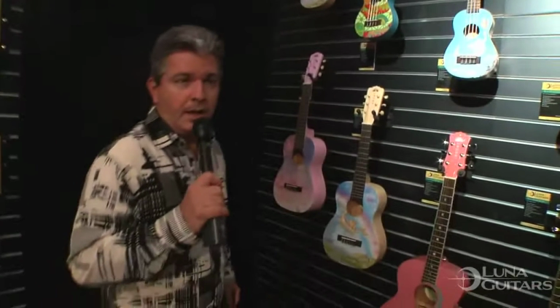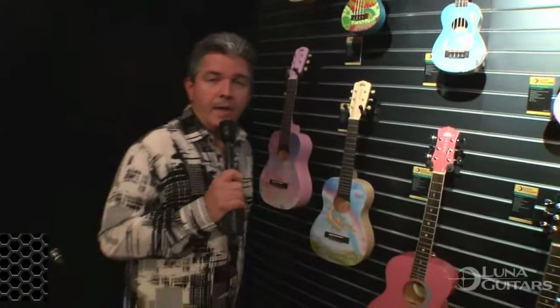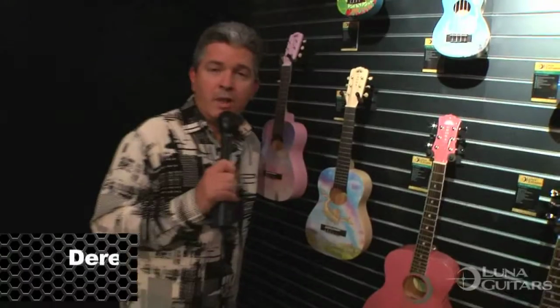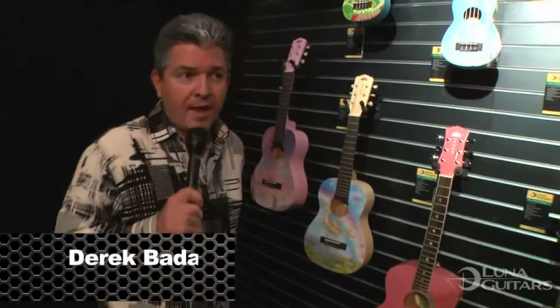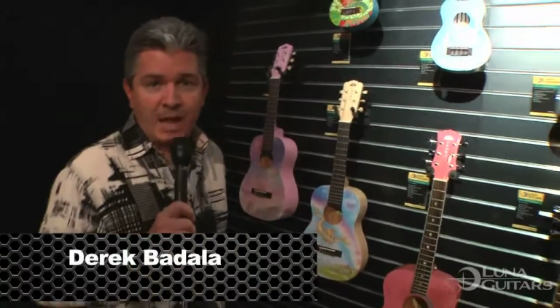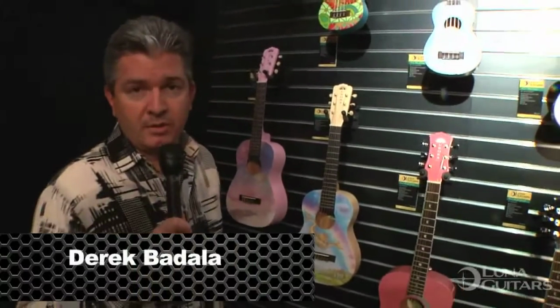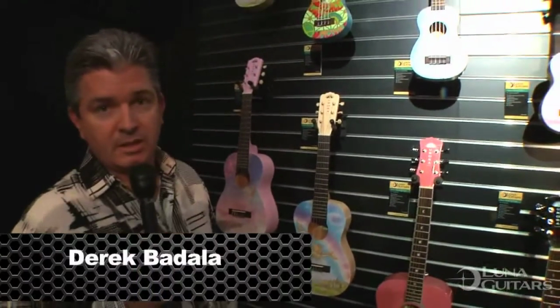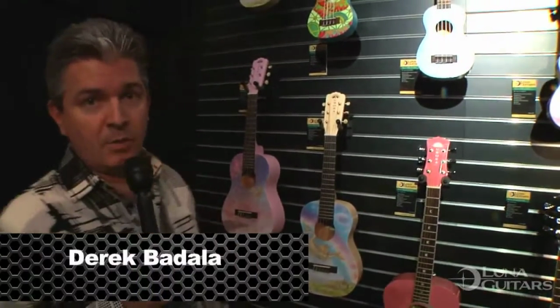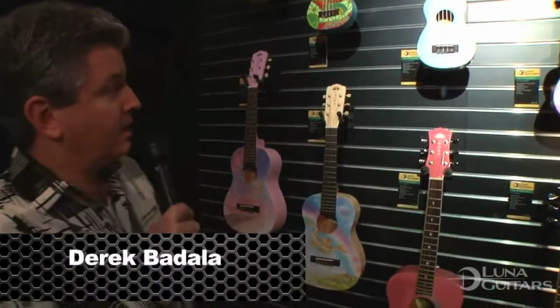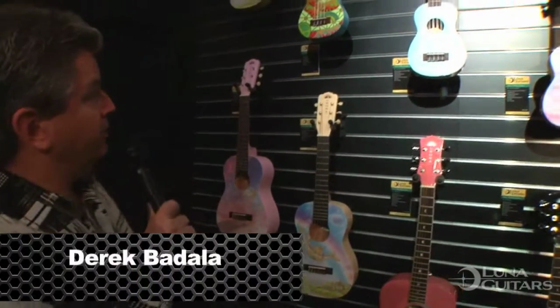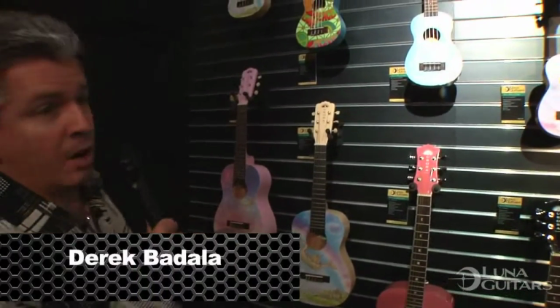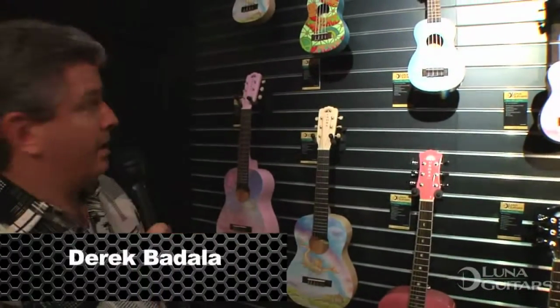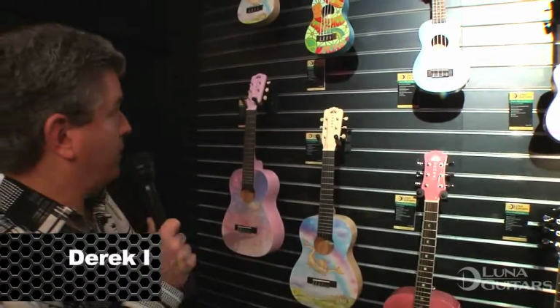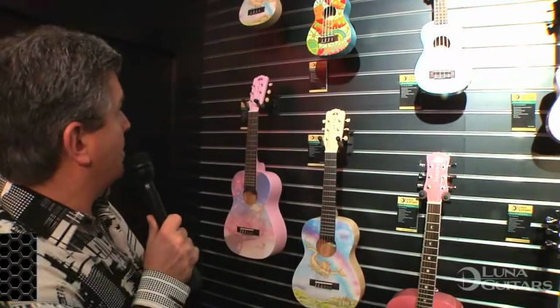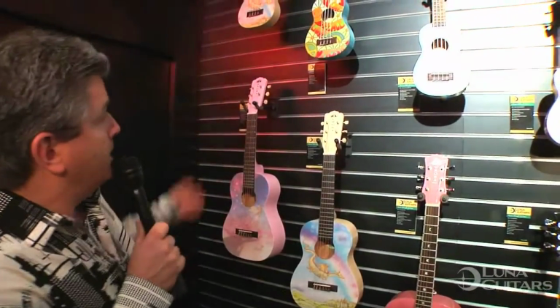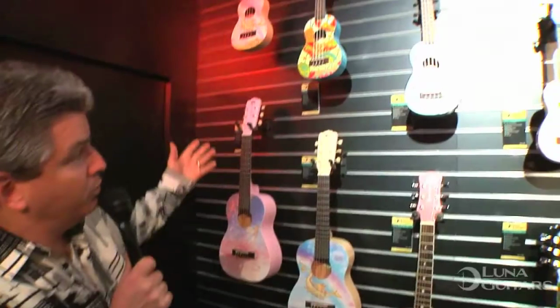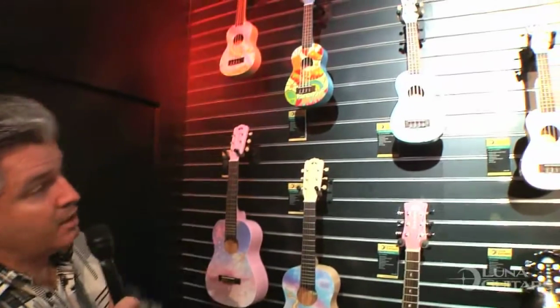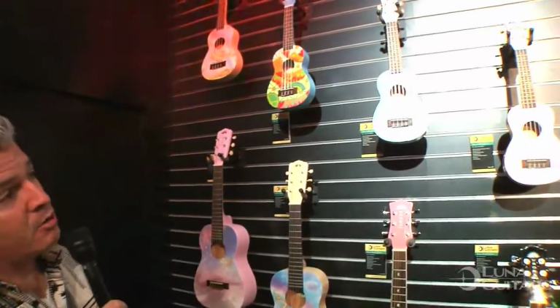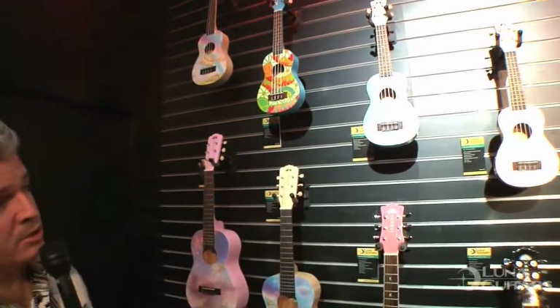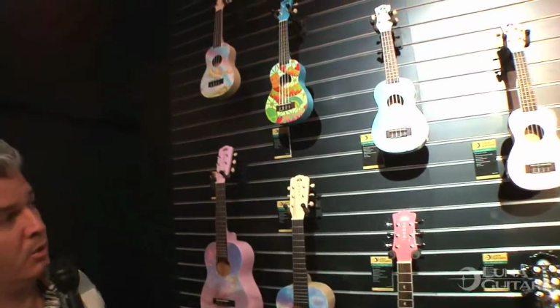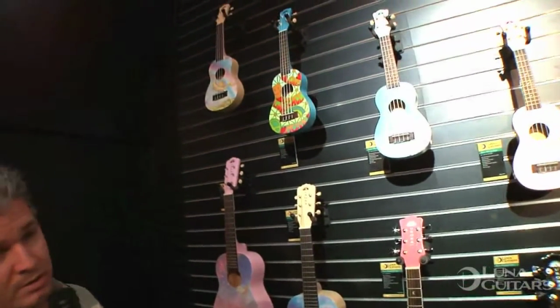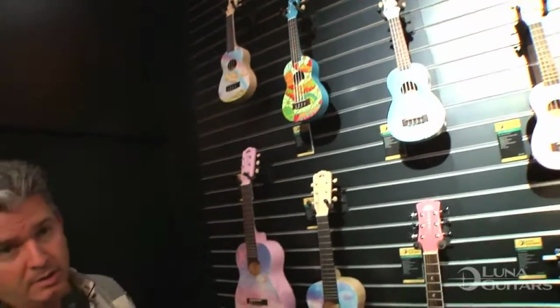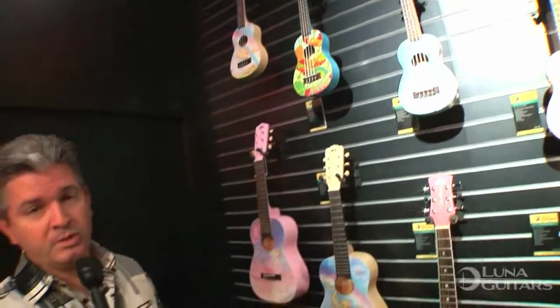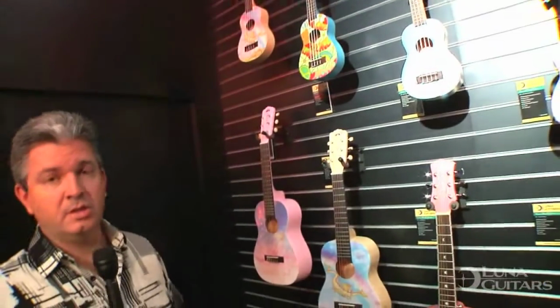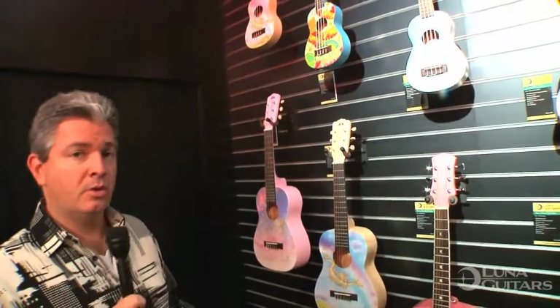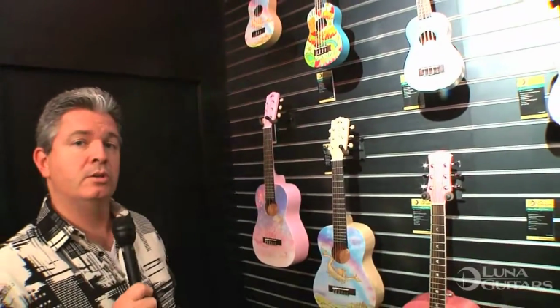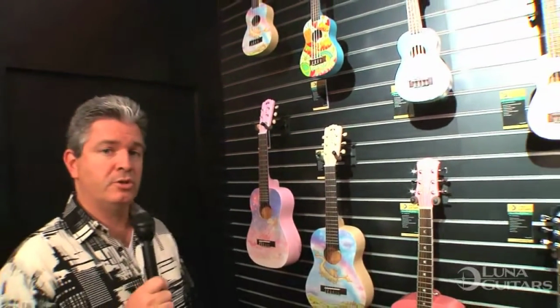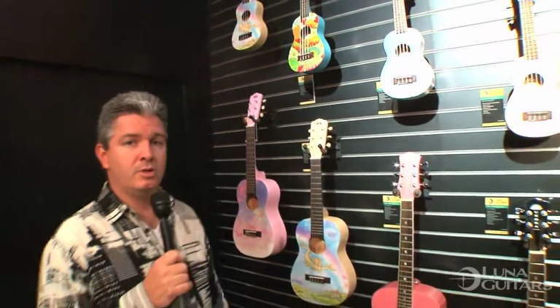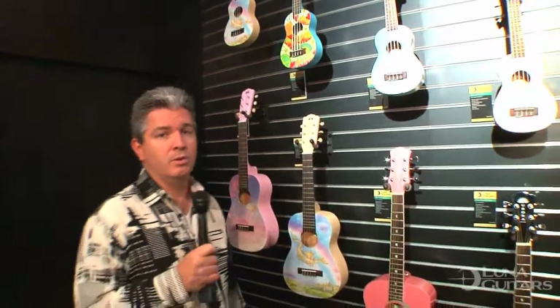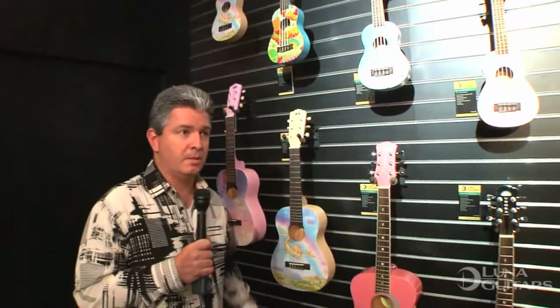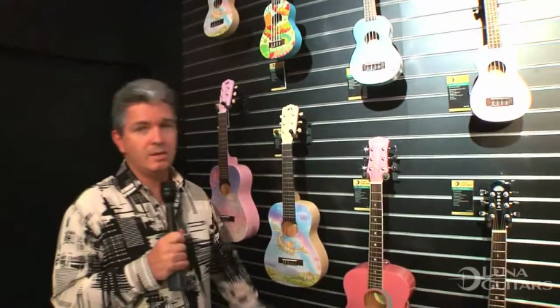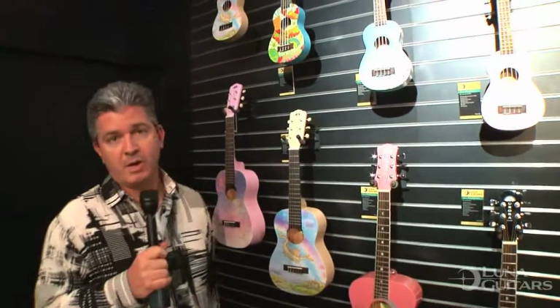Hey everyone, live at NAMM 2016. What you're seeing is, for our younger players out there, the new second generation Aurora series. What's interesting to note is we took the first generation Auroras and made them three times better.